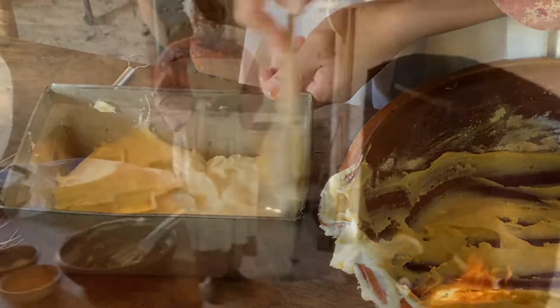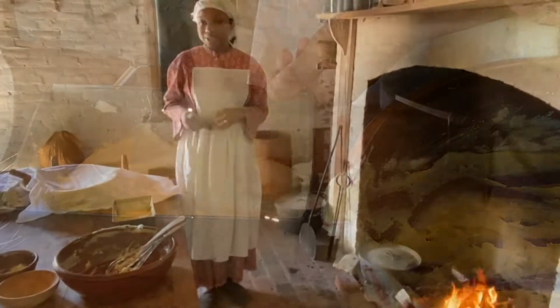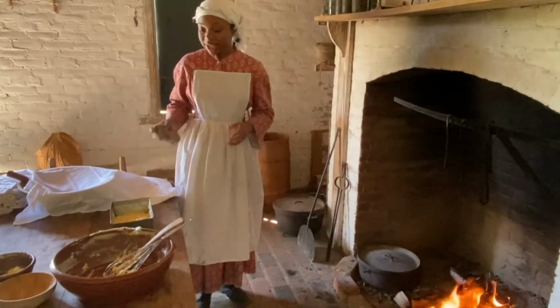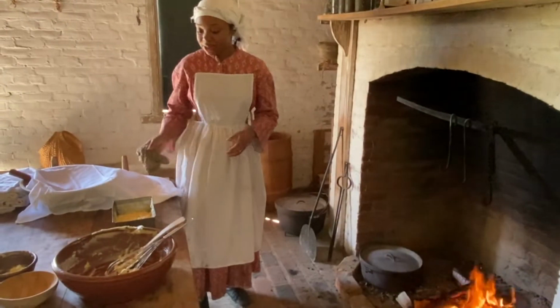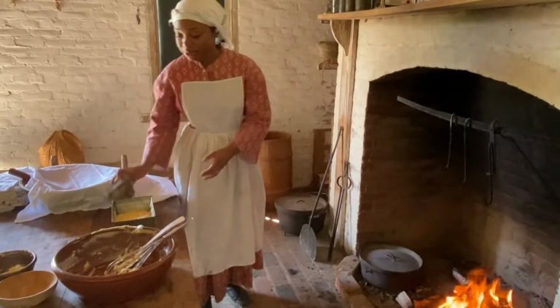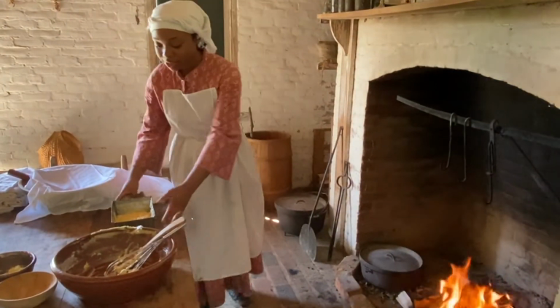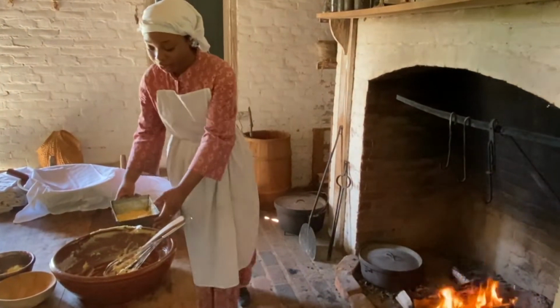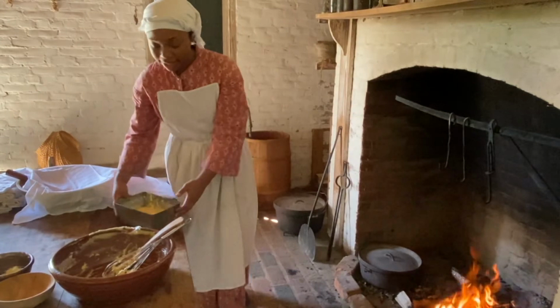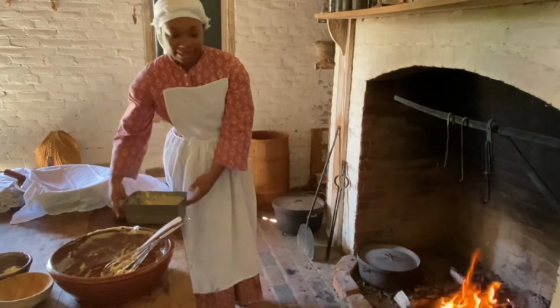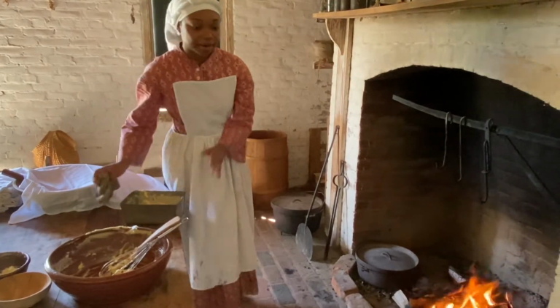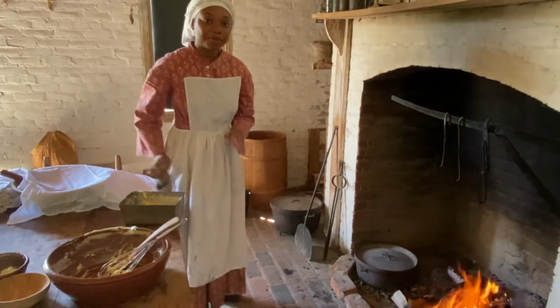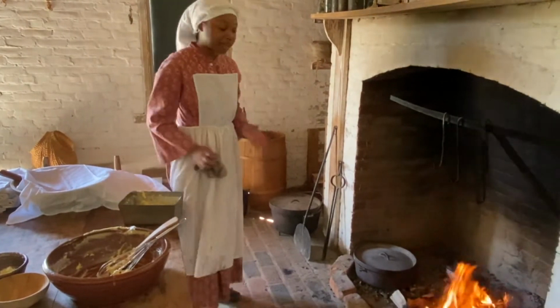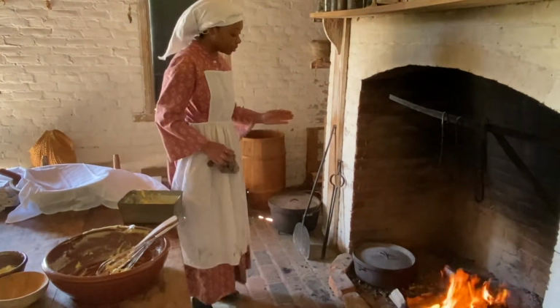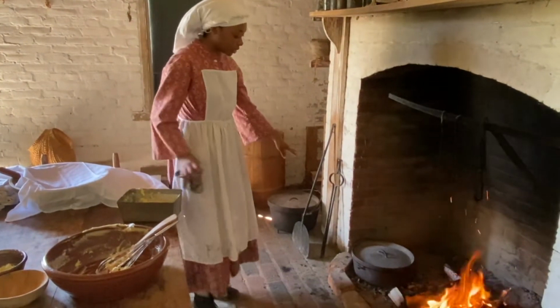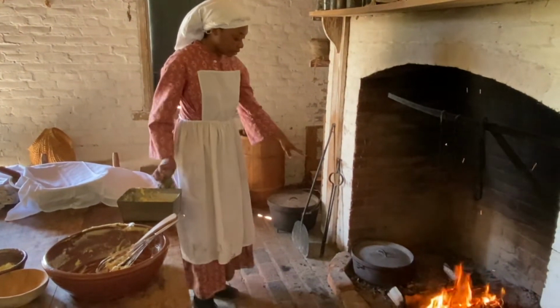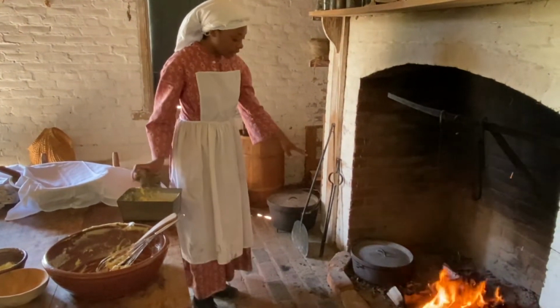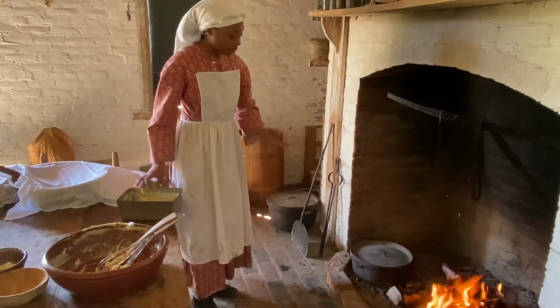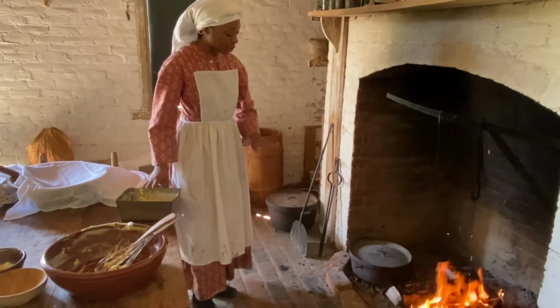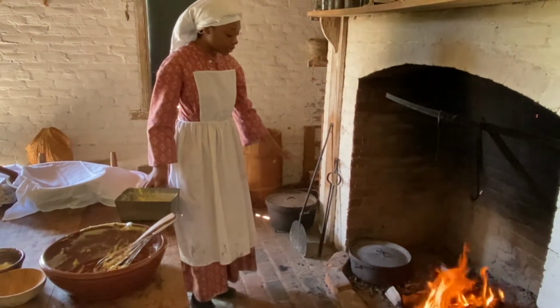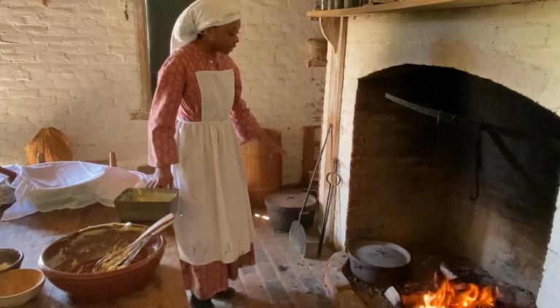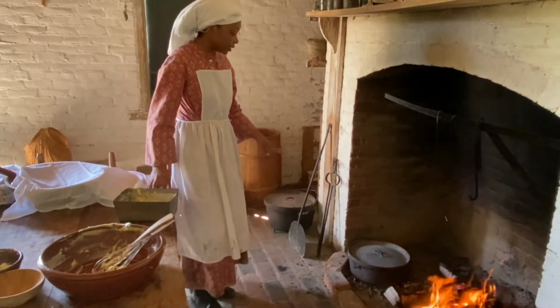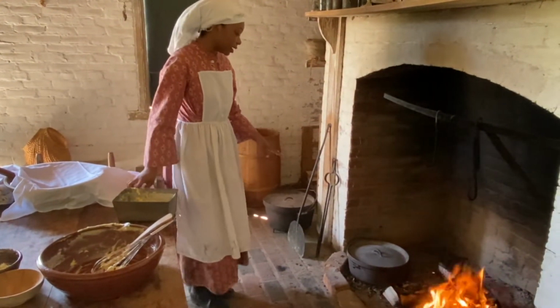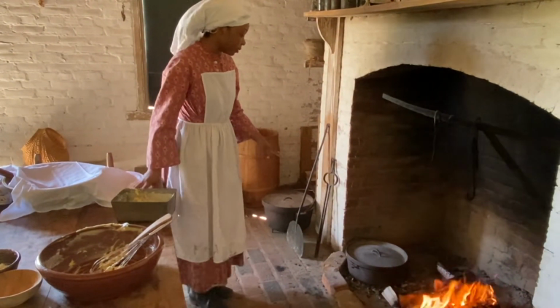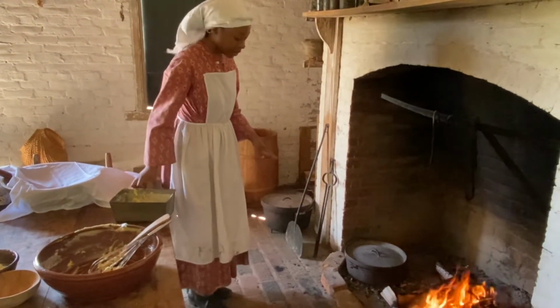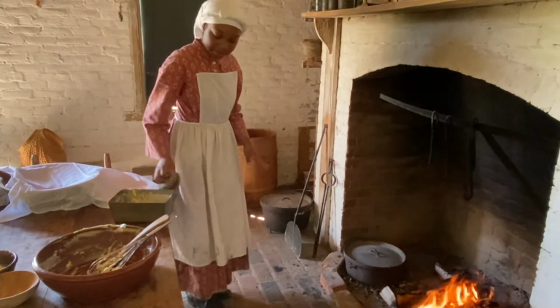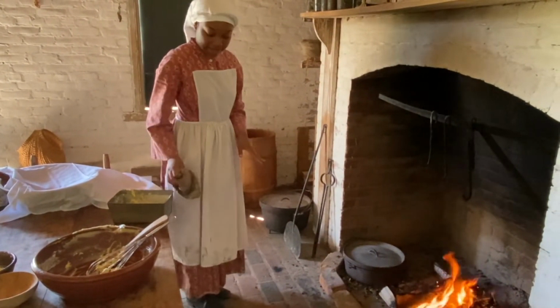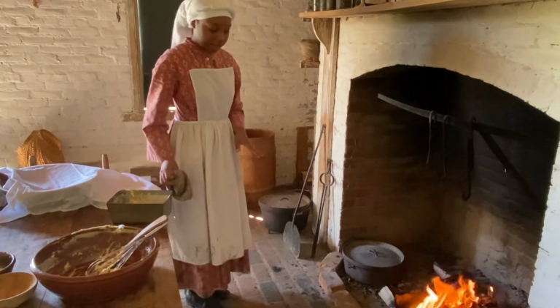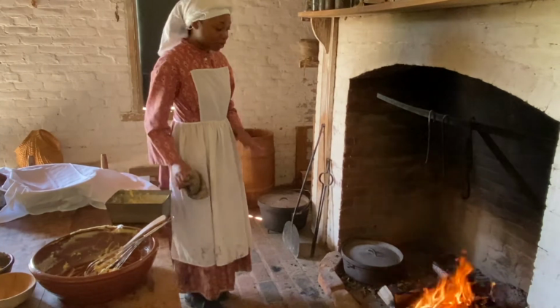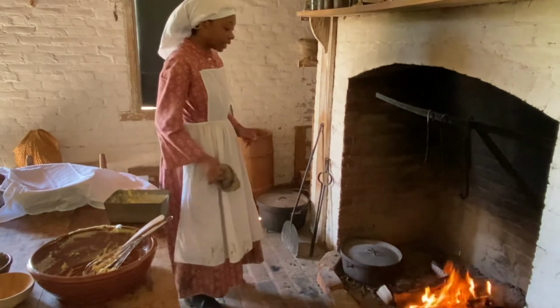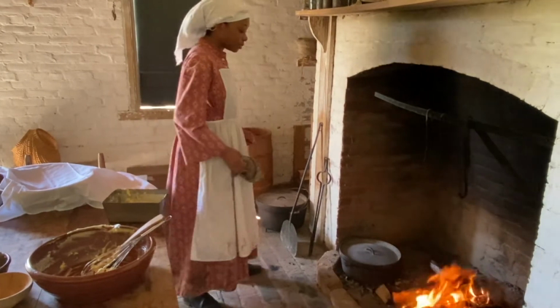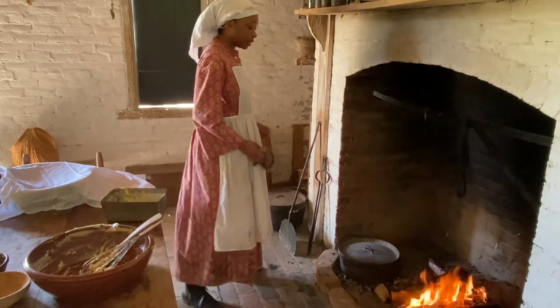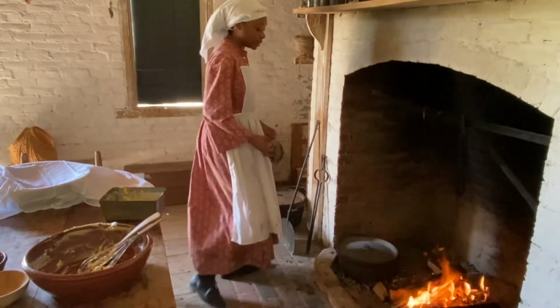So next we're going to go ahead and add our low pan into our dutch oven. I have some coals nice and hot on the bottom and we will add some more on the top.